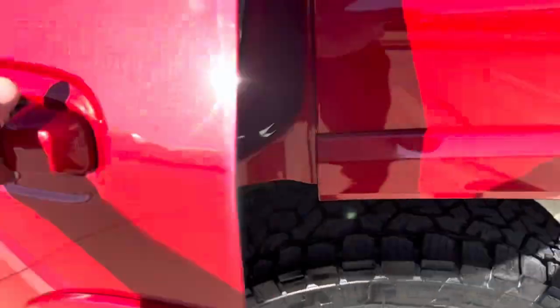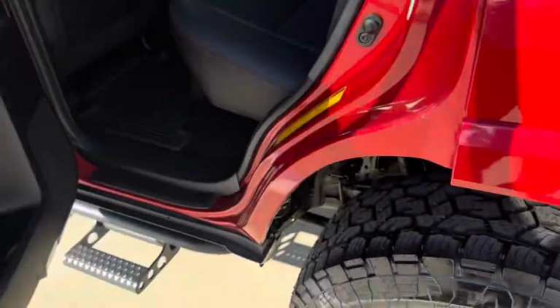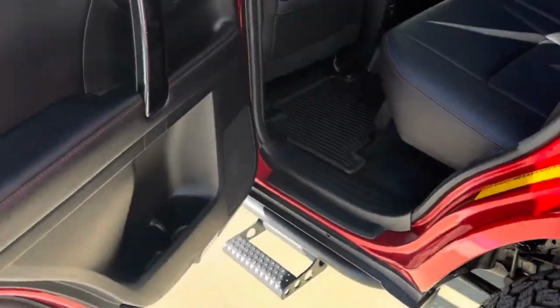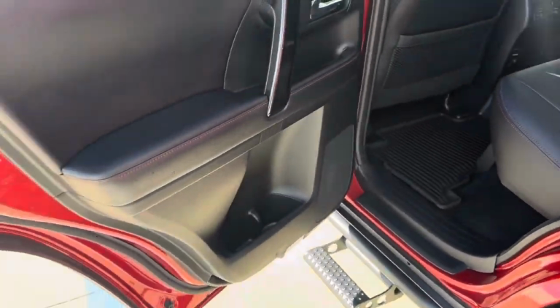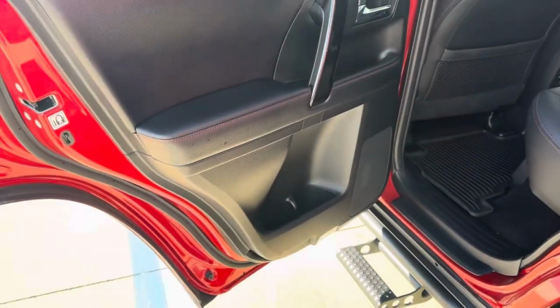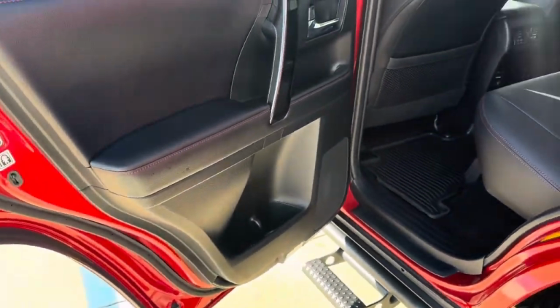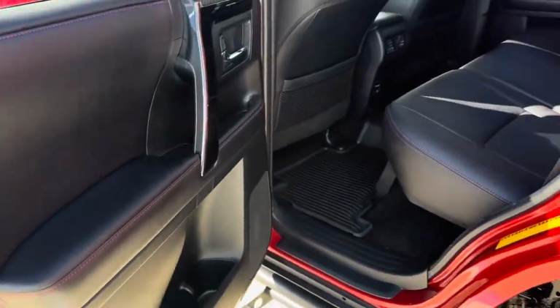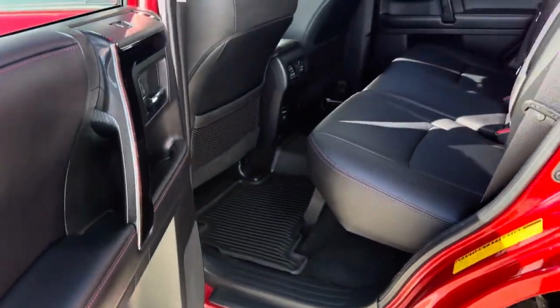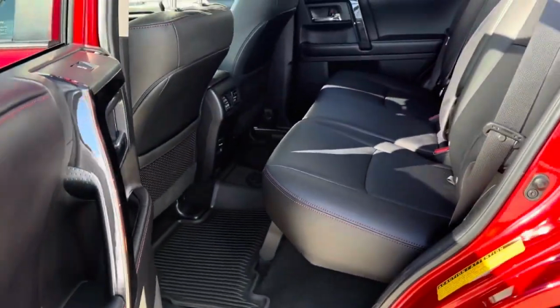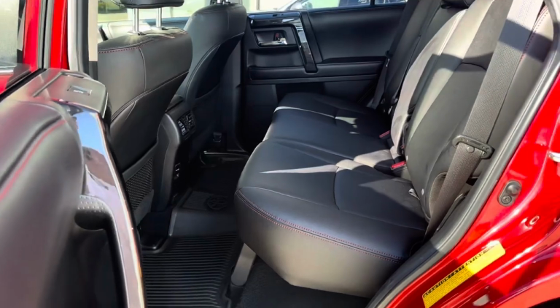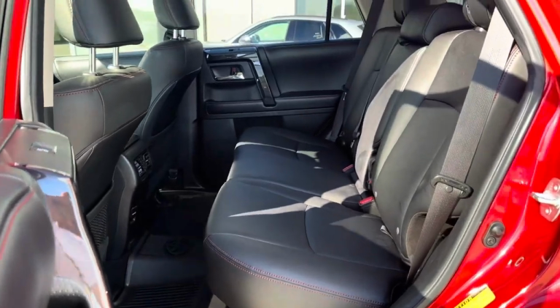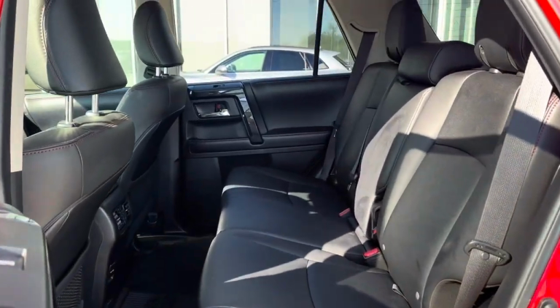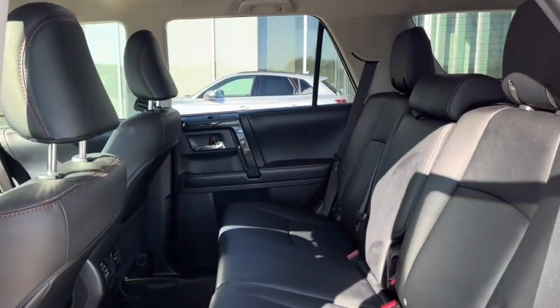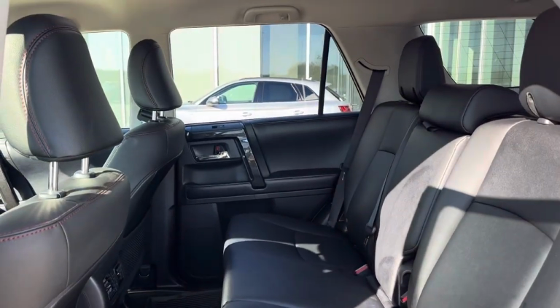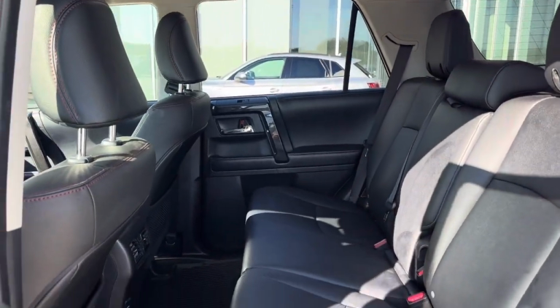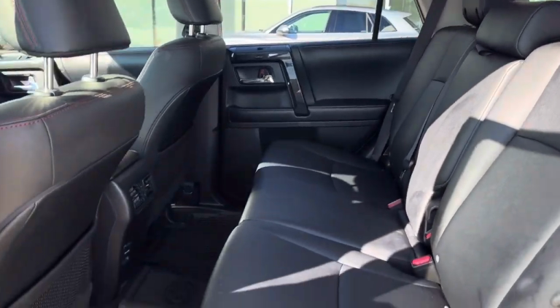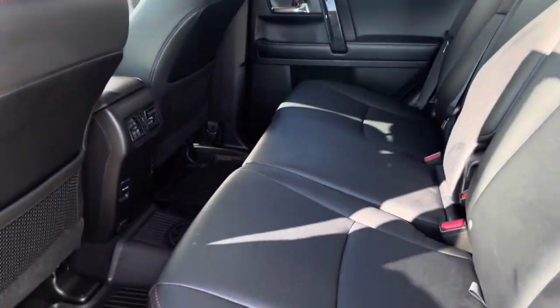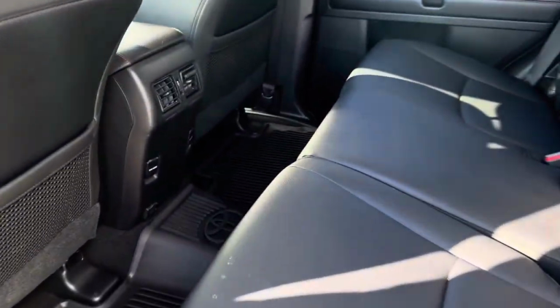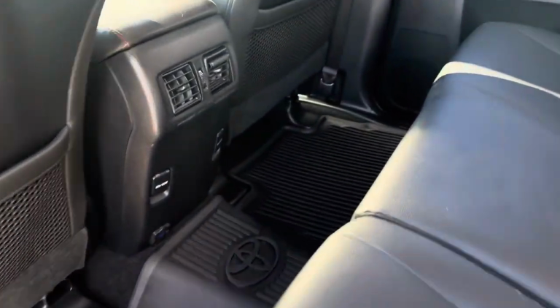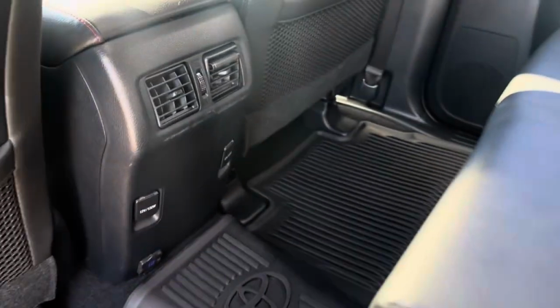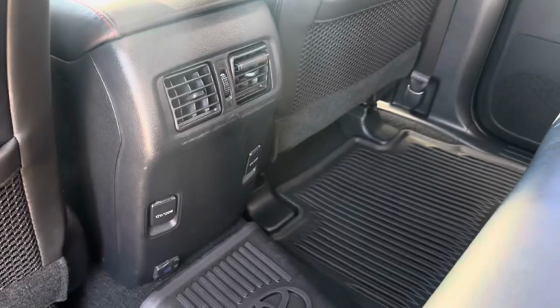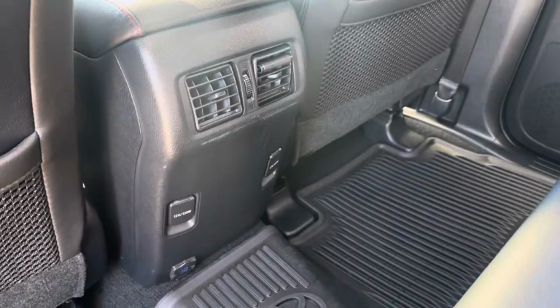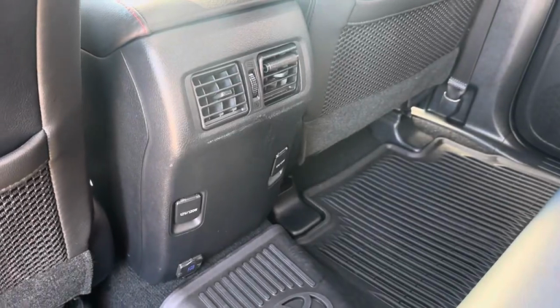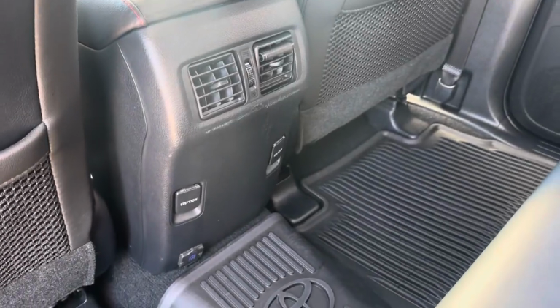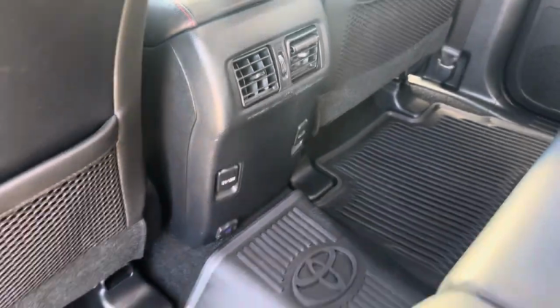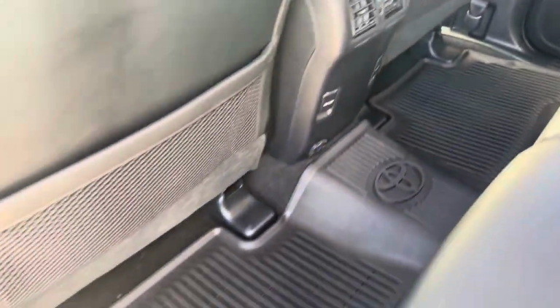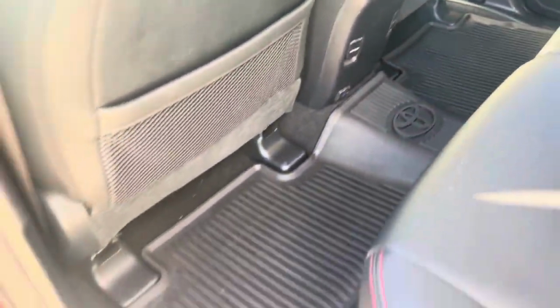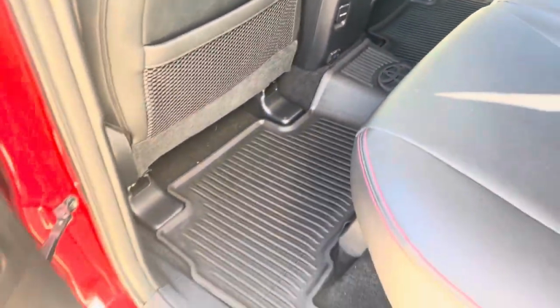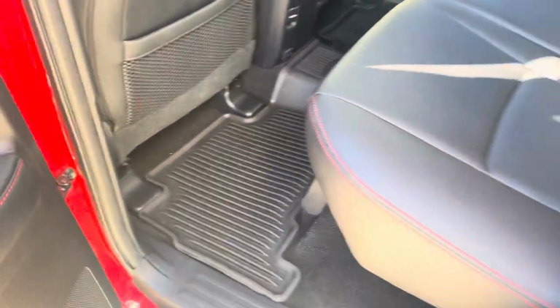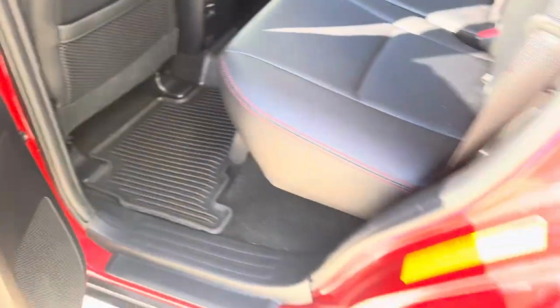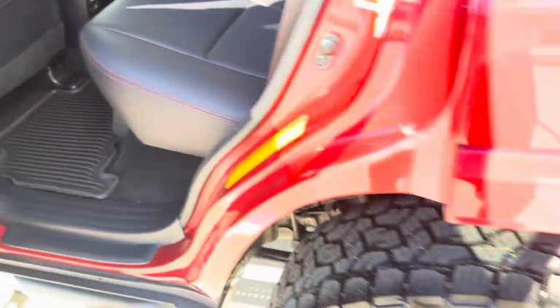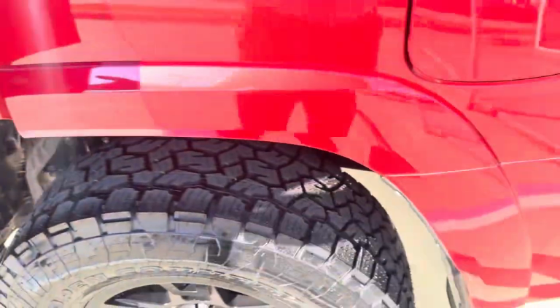Back here, everything nice and proper as it should be. Great legroom, wonderful headroom. Back seat passengers have their own climate vents and charging ports below. We do have the all-weather mats in here, which is always nice to have.